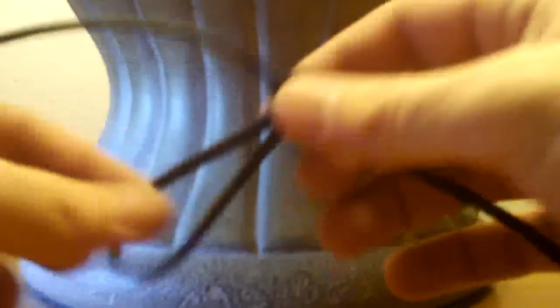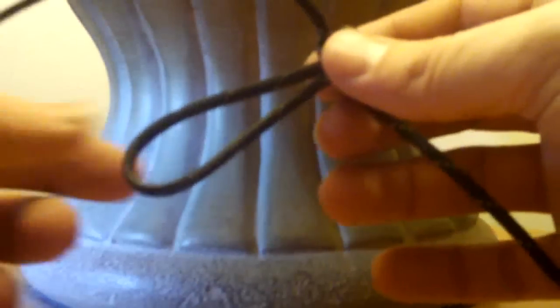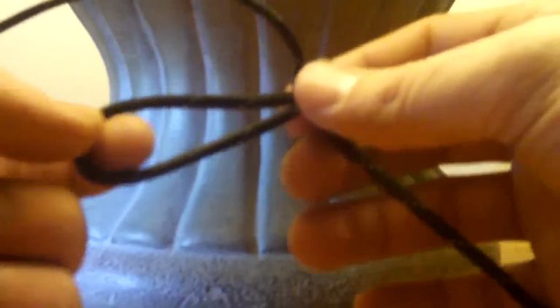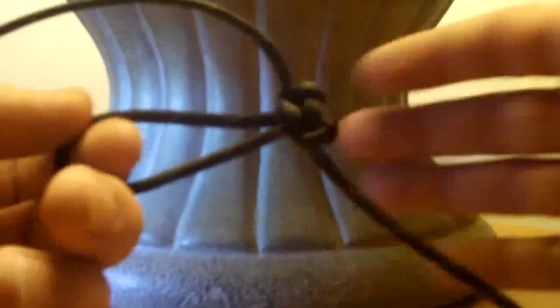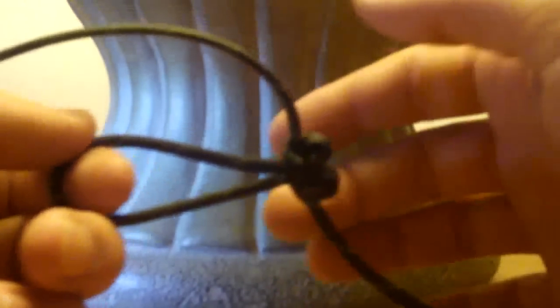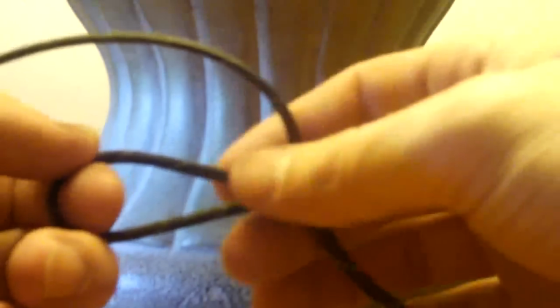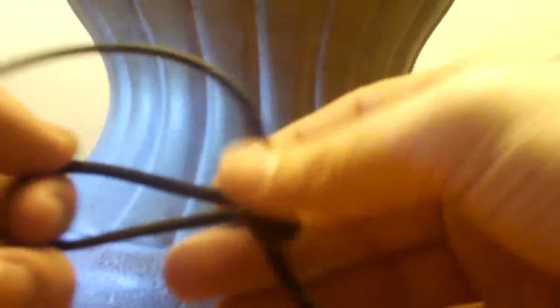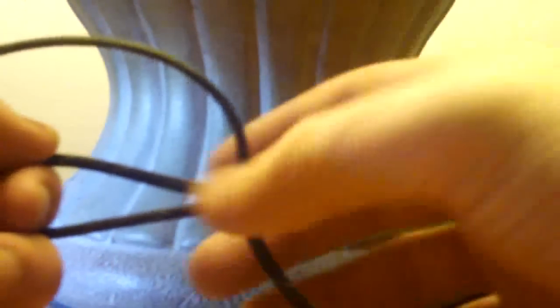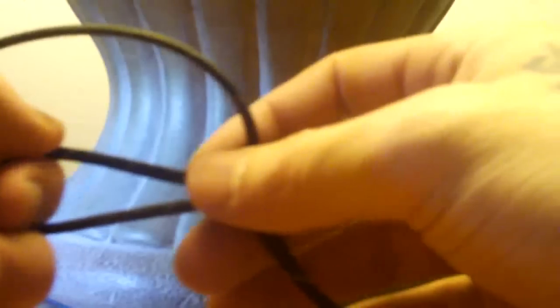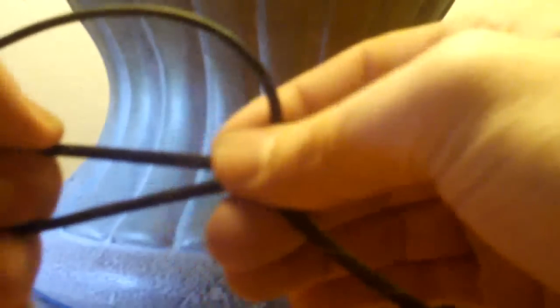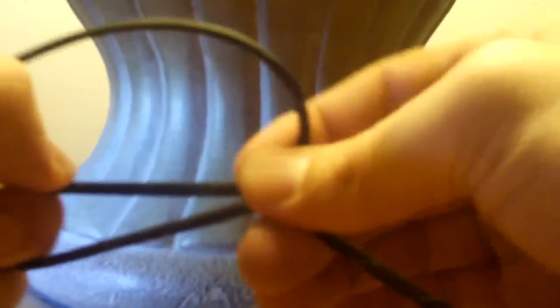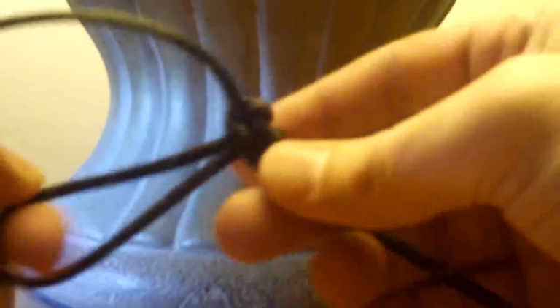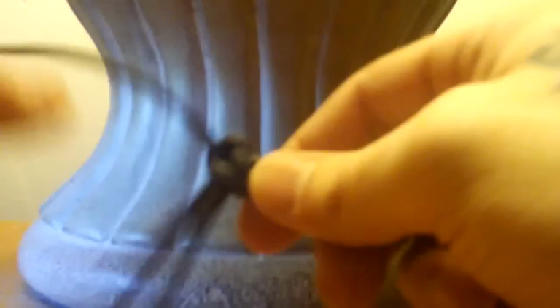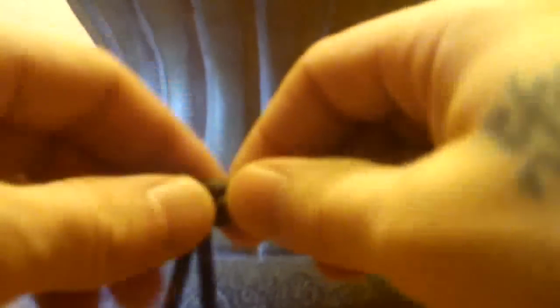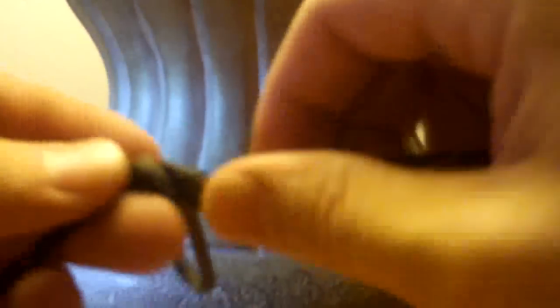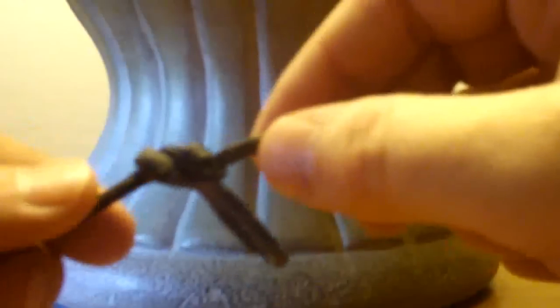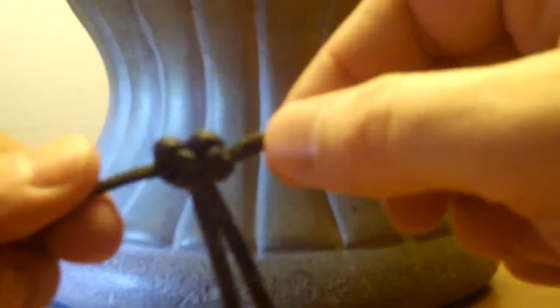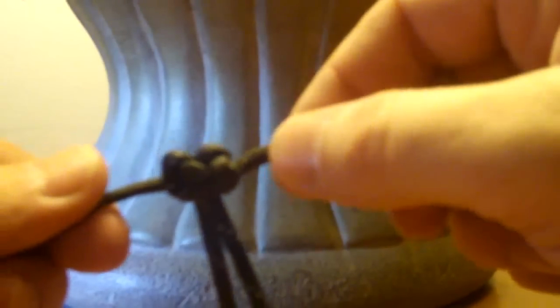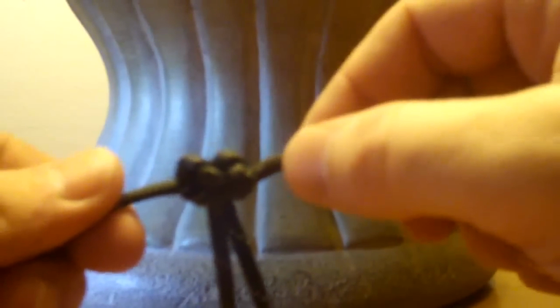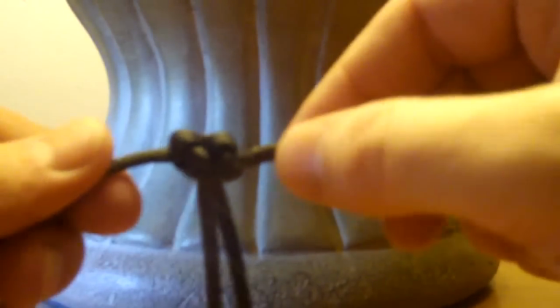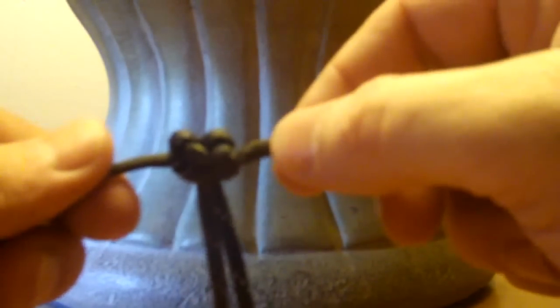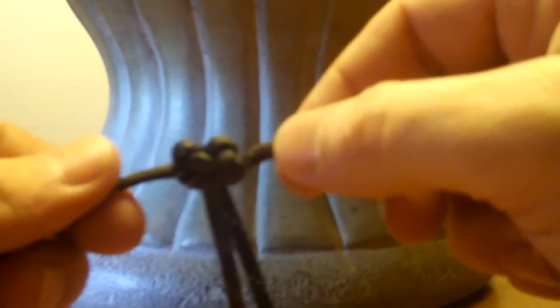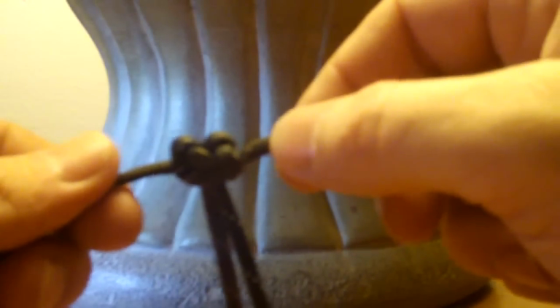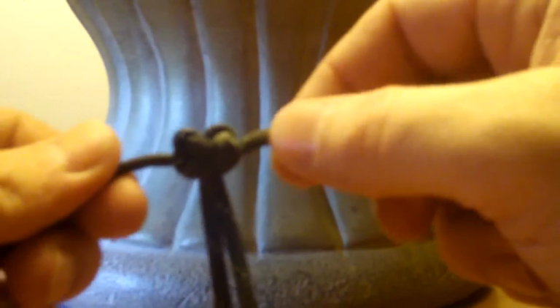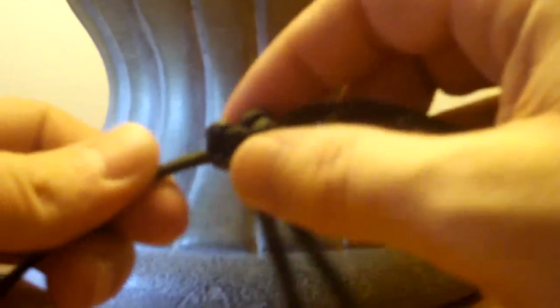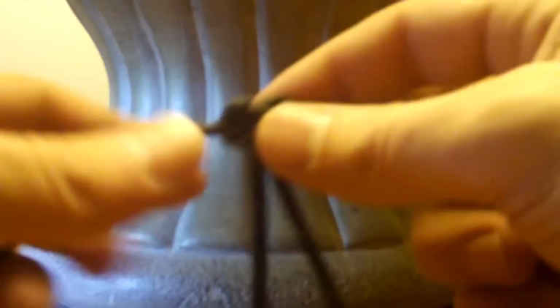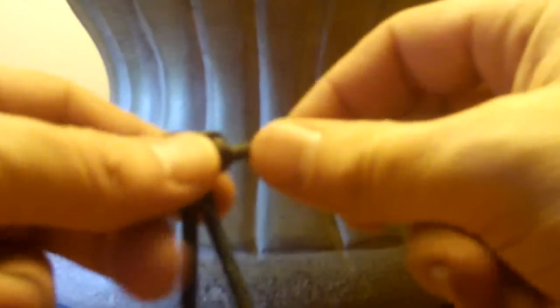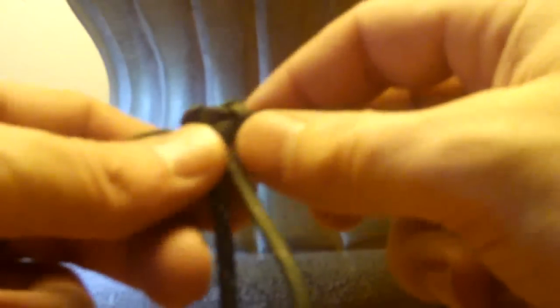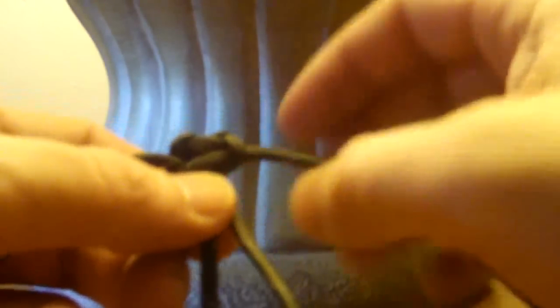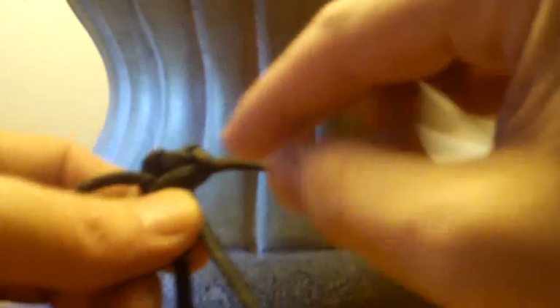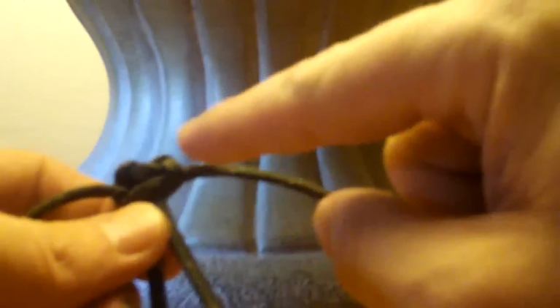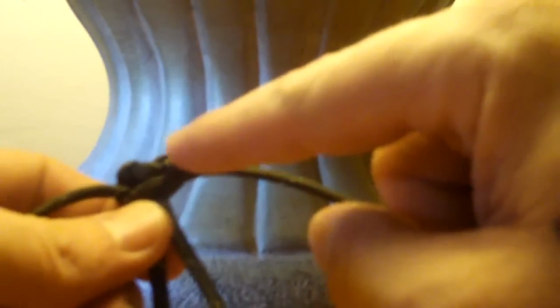Then grab your loop, grab your knot and pull it tight. That'll give you a tight, firm grip on the top — it'll be nice. Then you want to do the same thing again.